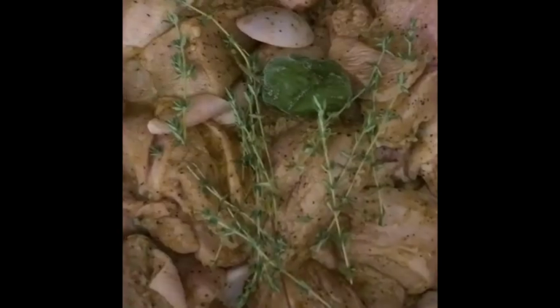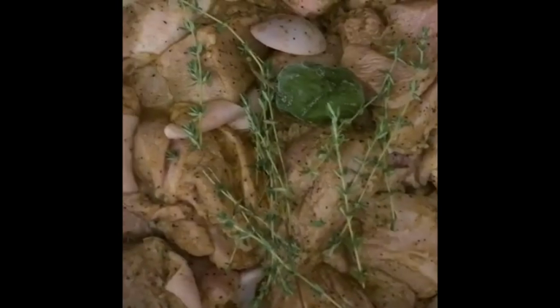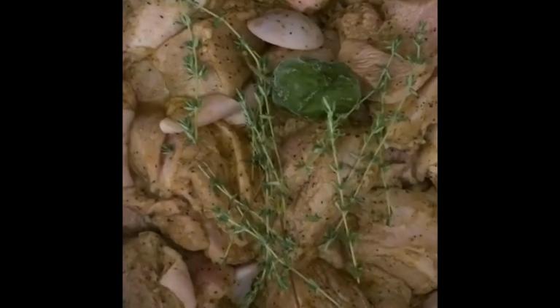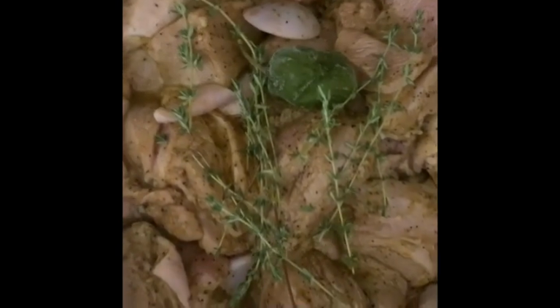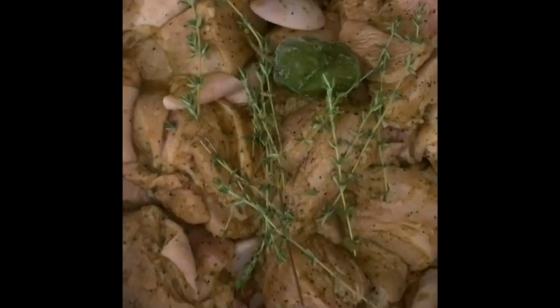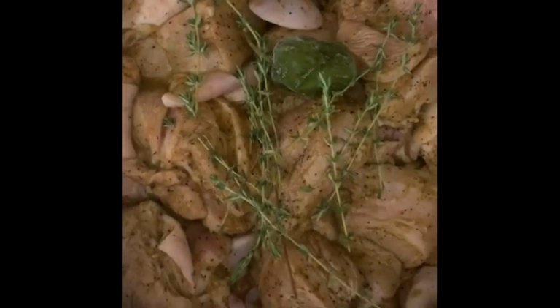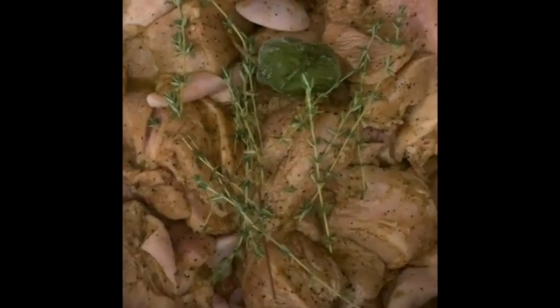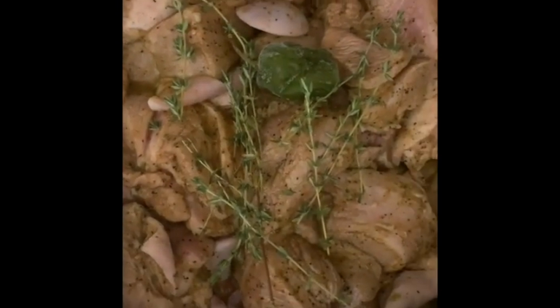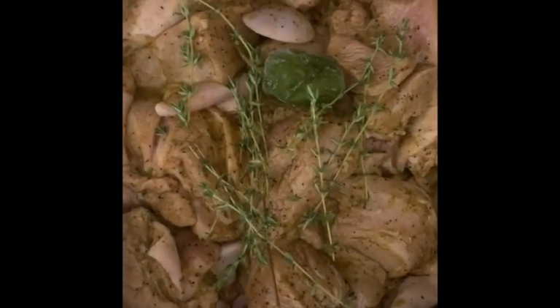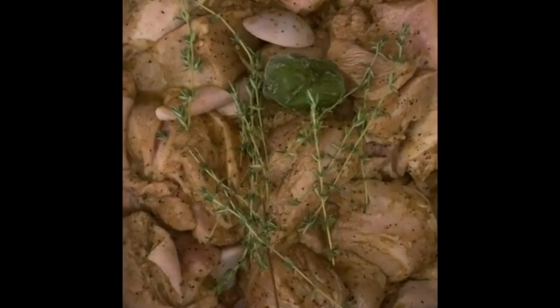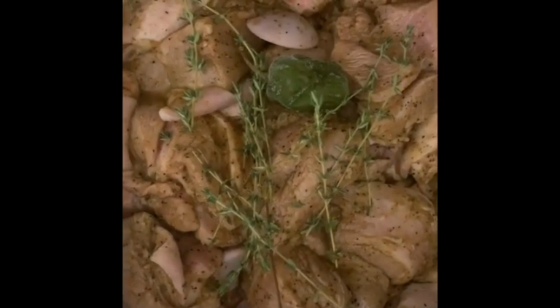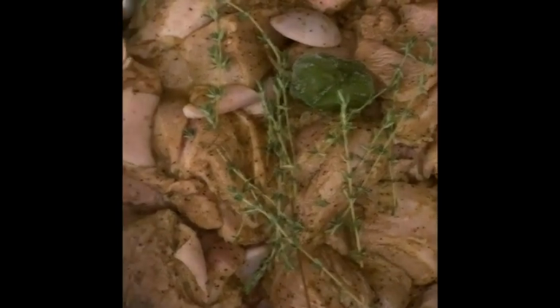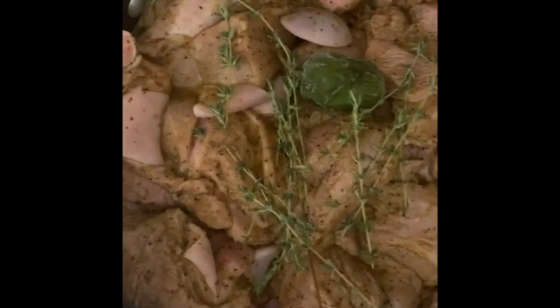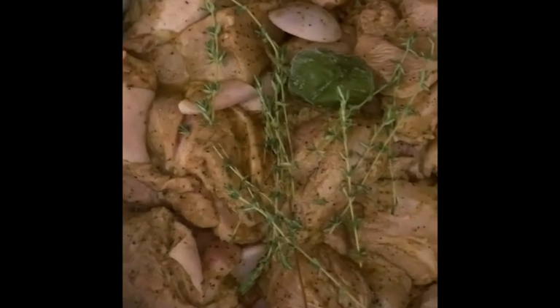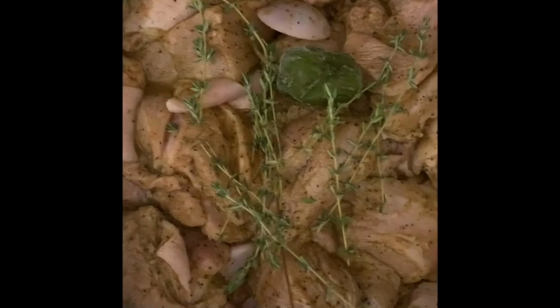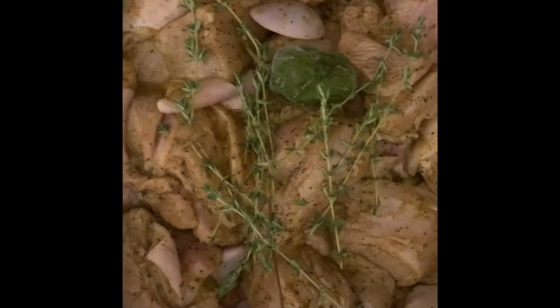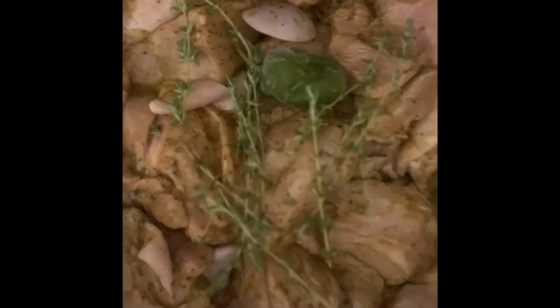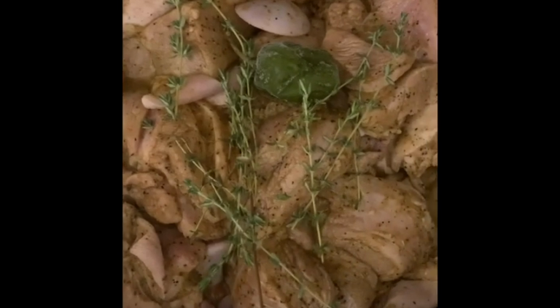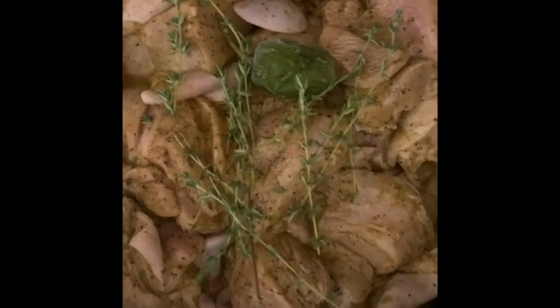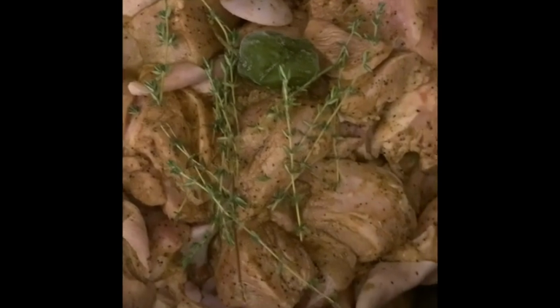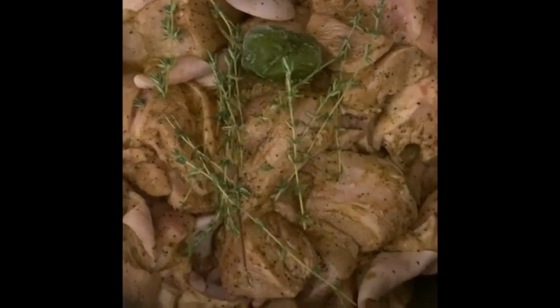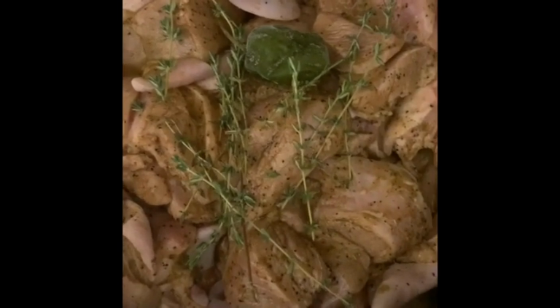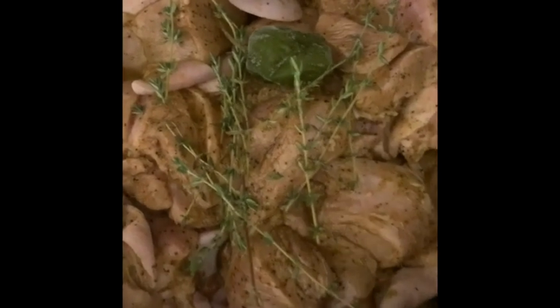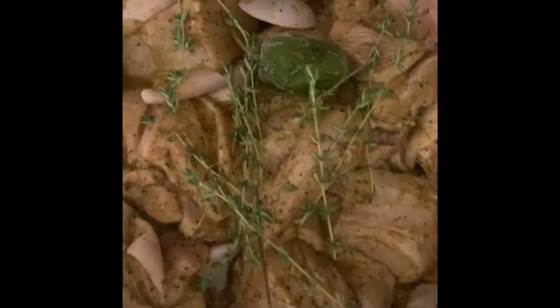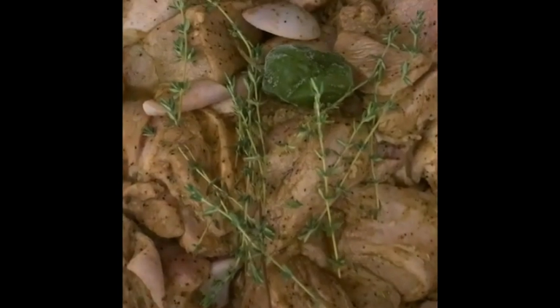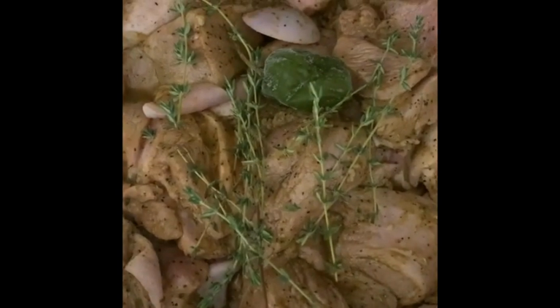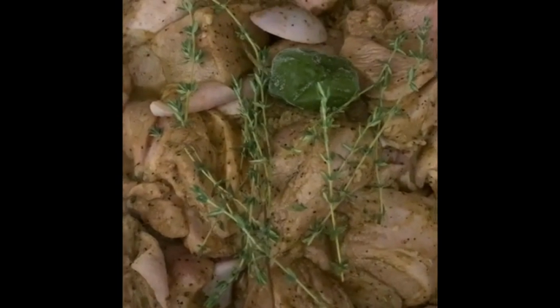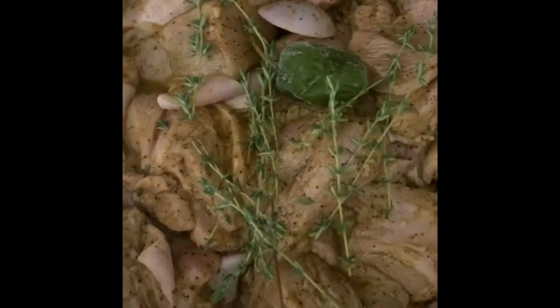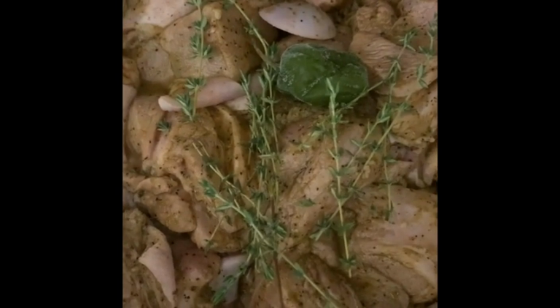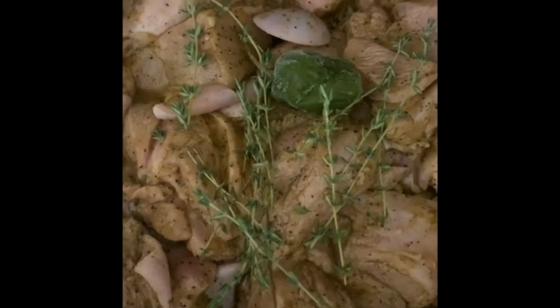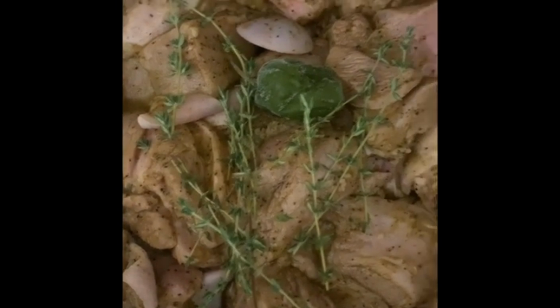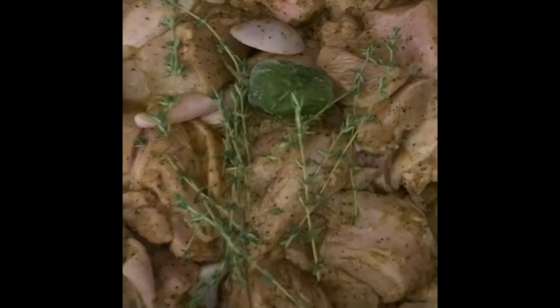We're going to add our meat to the pot. We're going to put a little bit more thyme in there and one habanero pepper. Cover it up. Do not add water. Let this steam for the next 10 minutes.